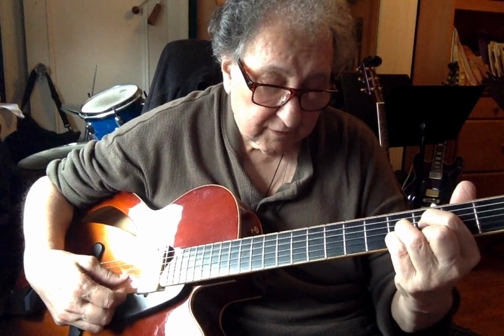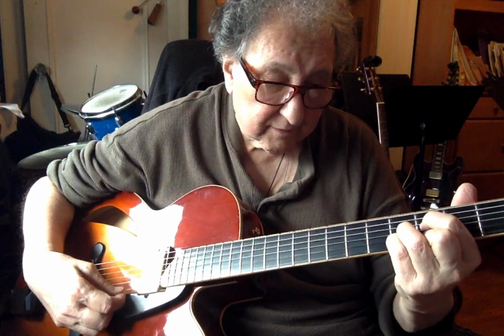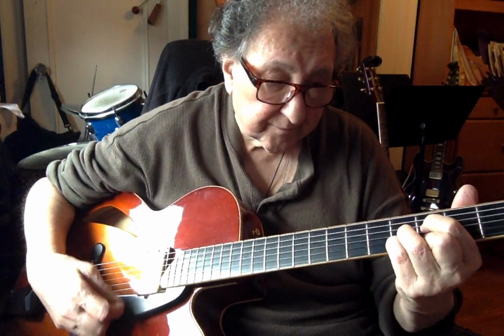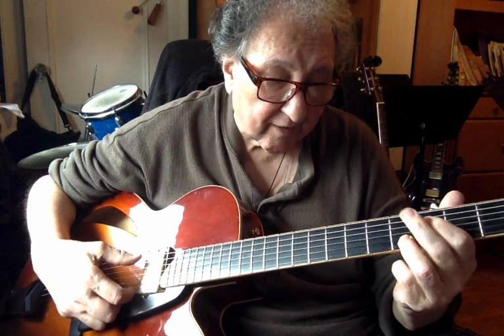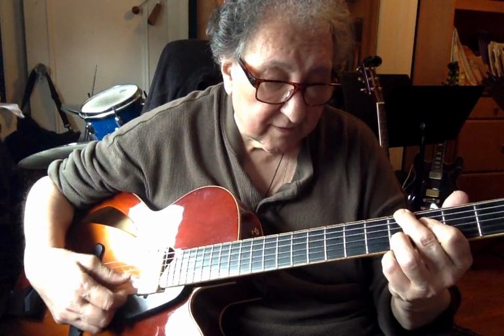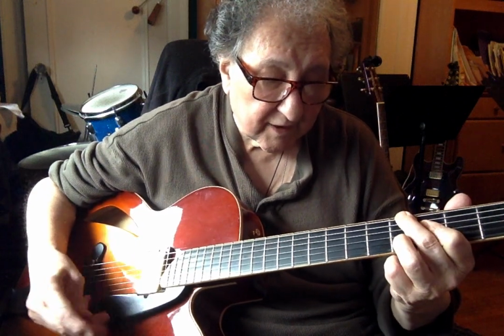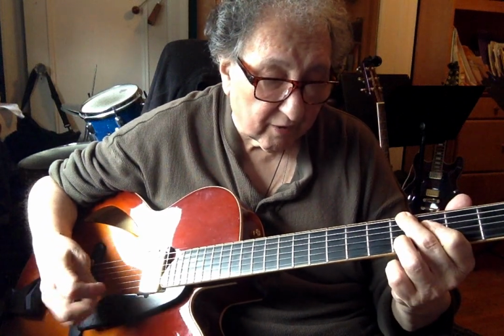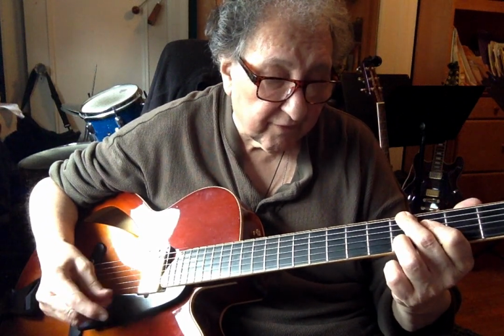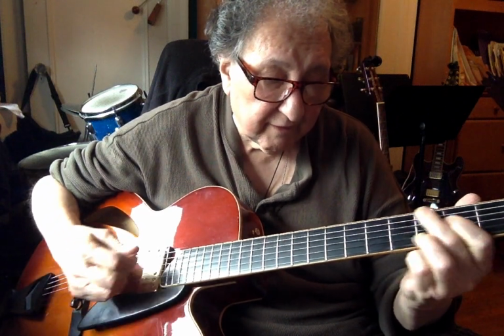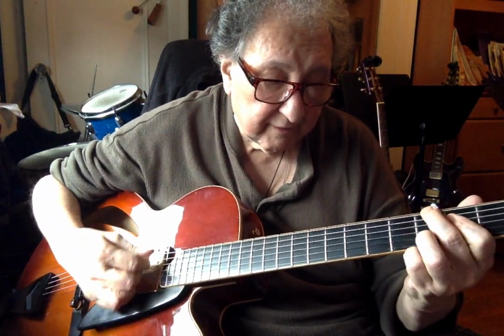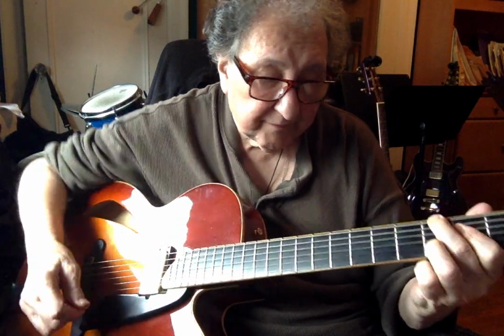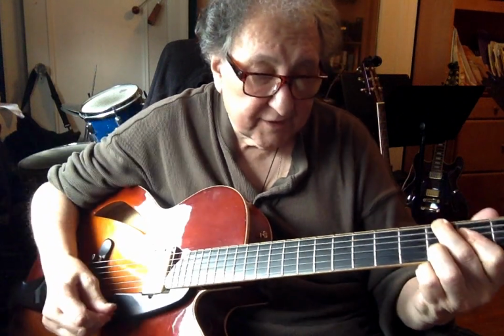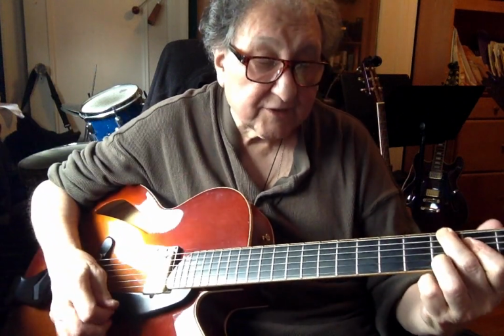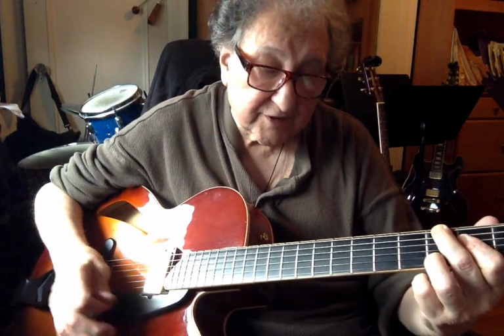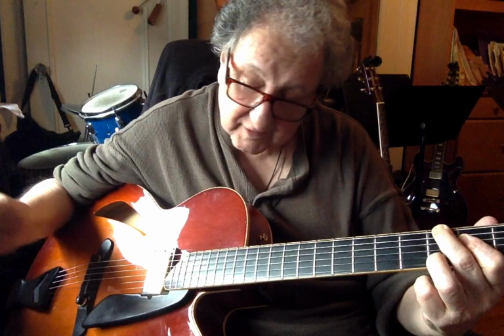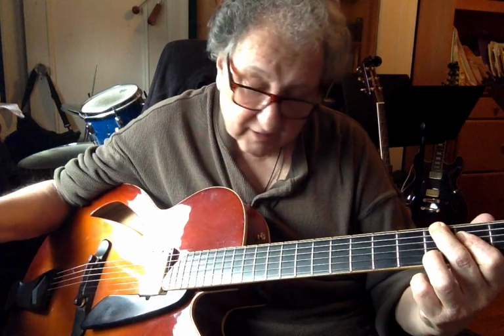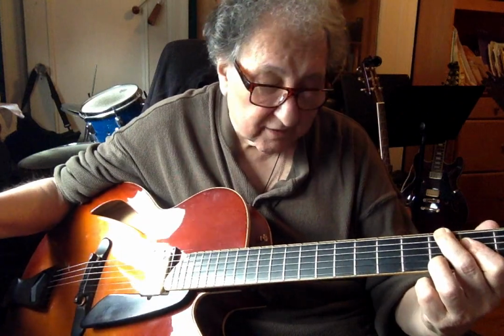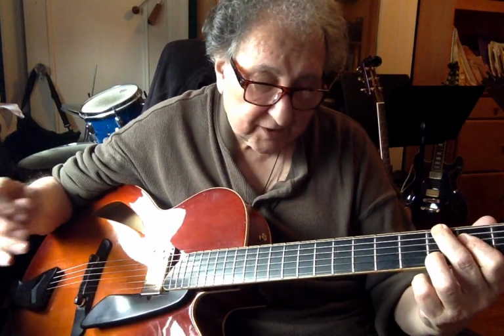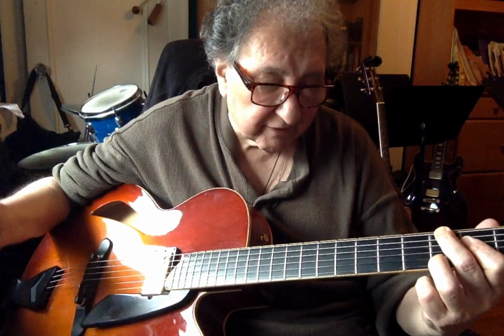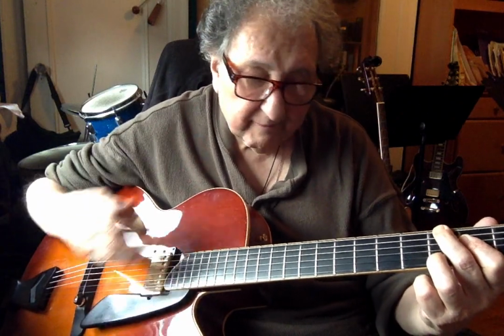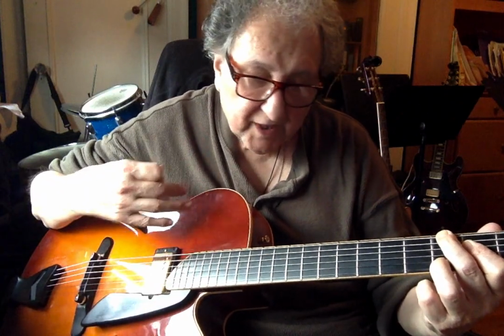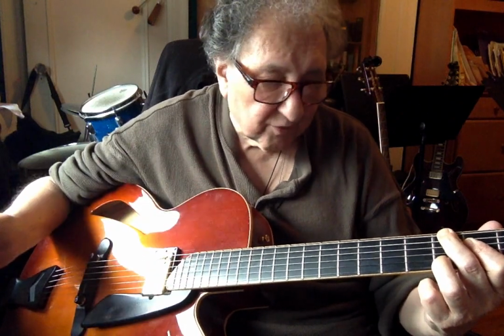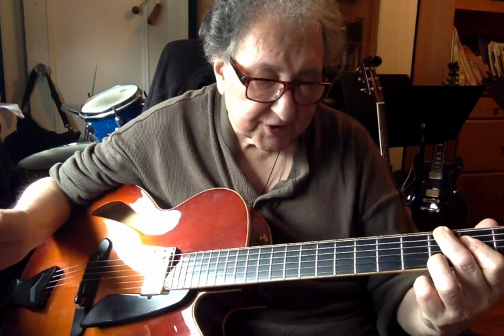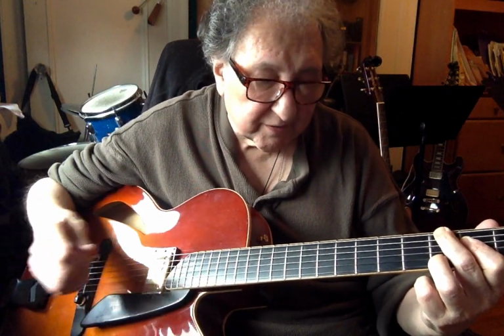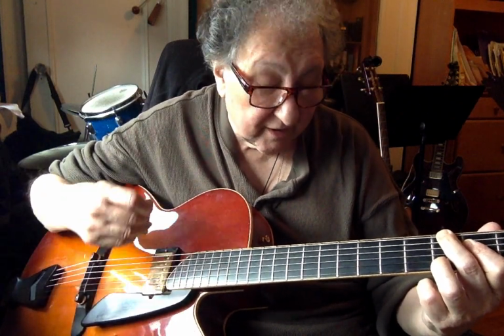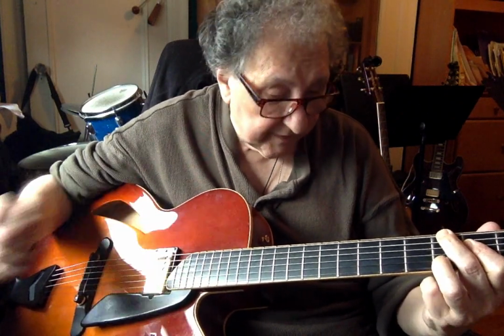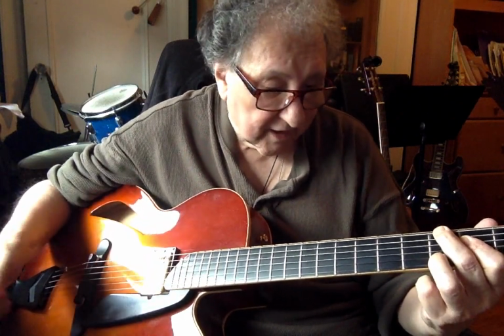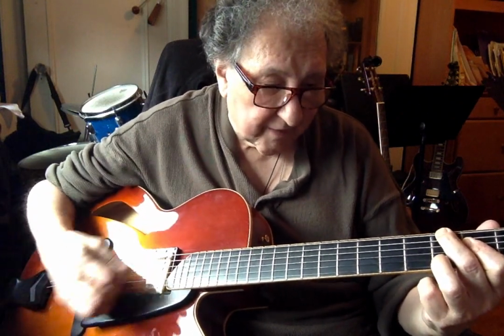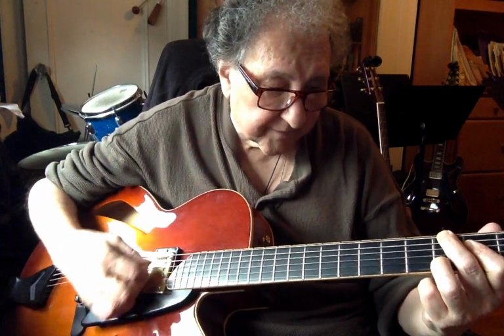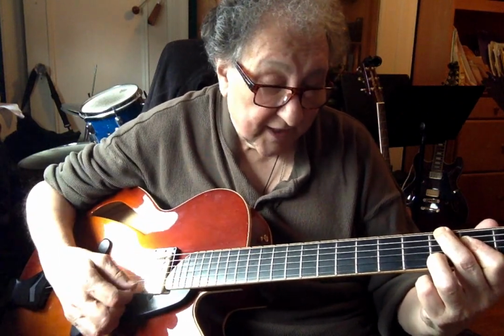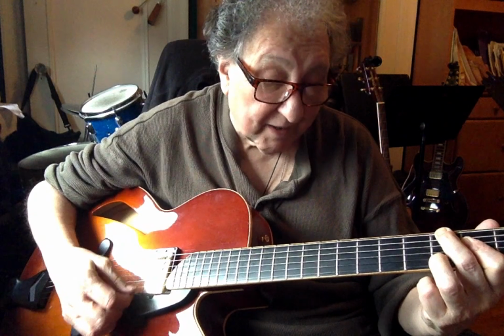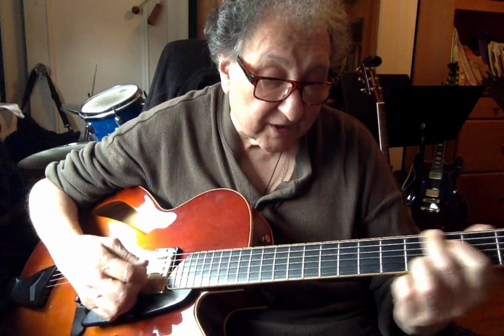Now, improv. C6, Ab9, Cmaj7 — all the same to me. E minor 7.